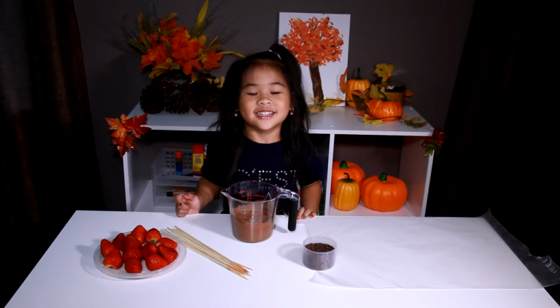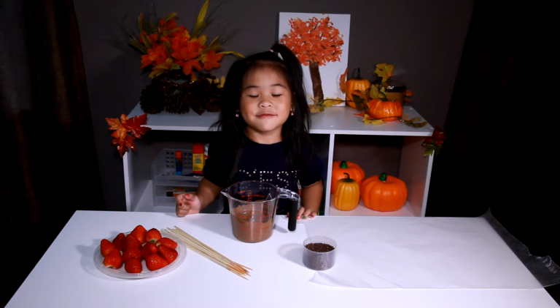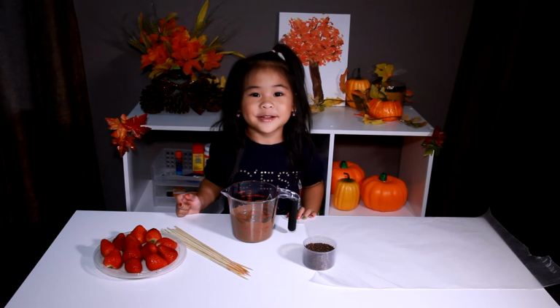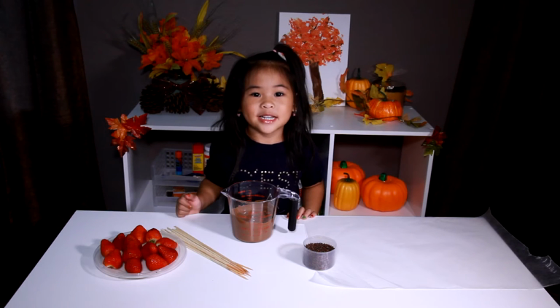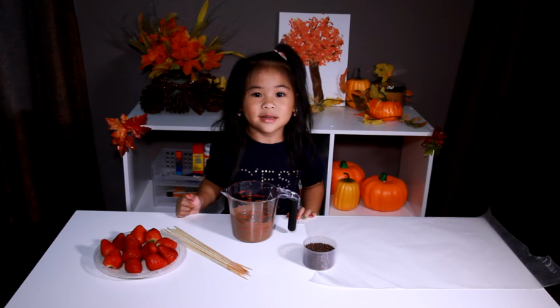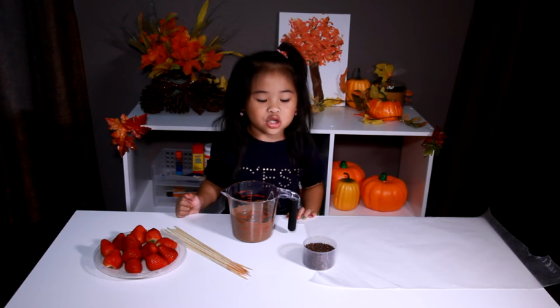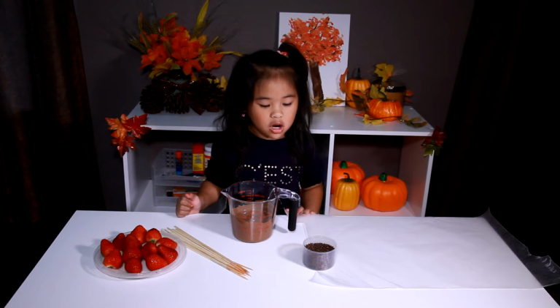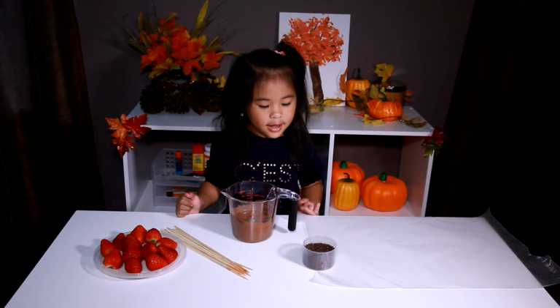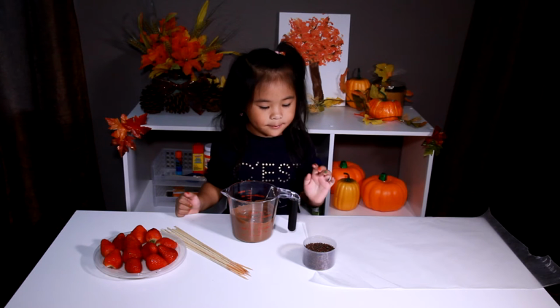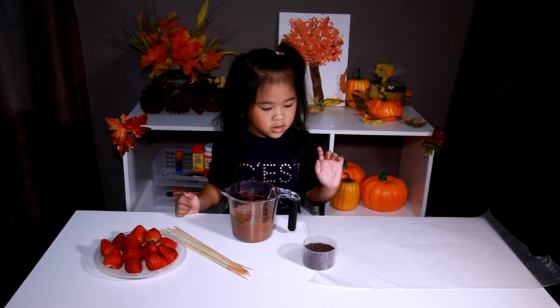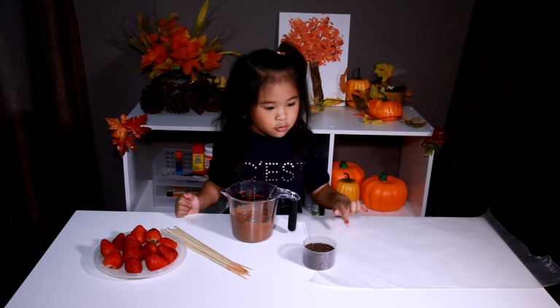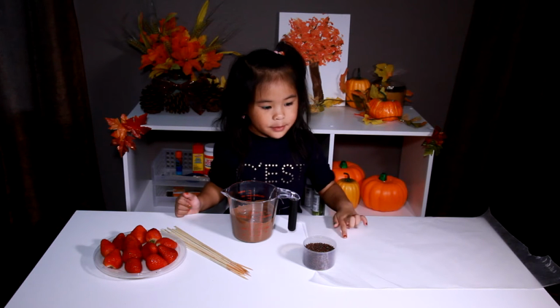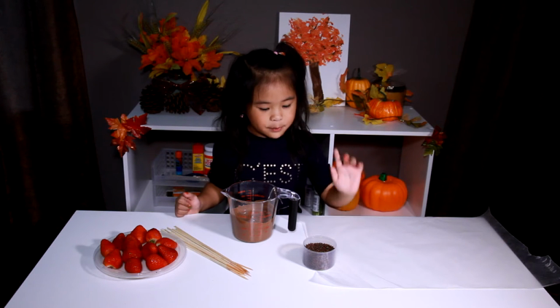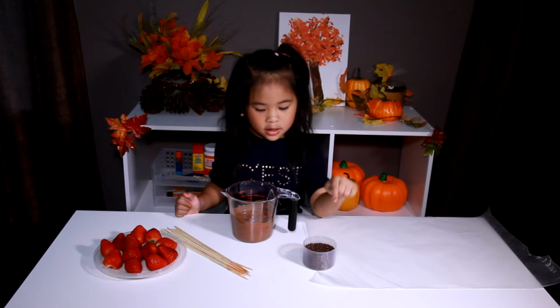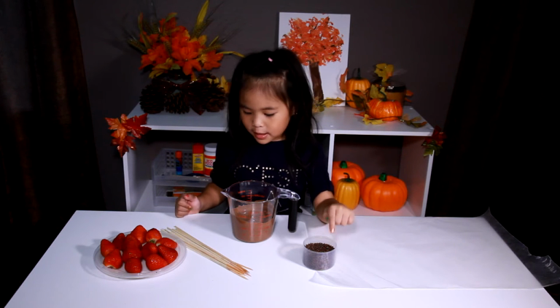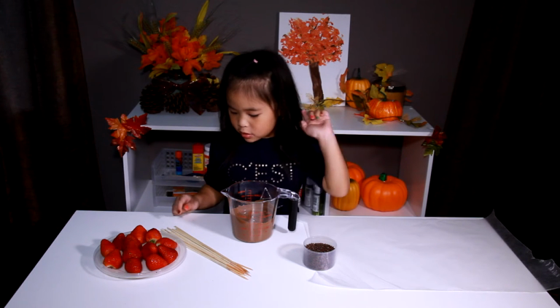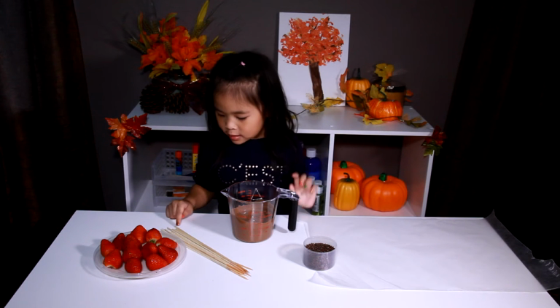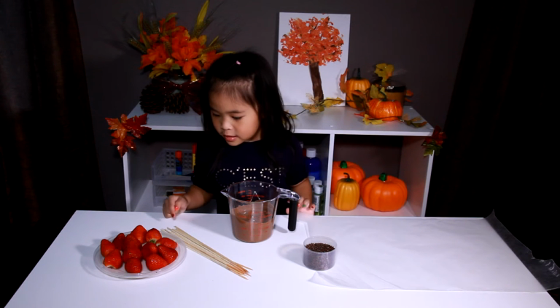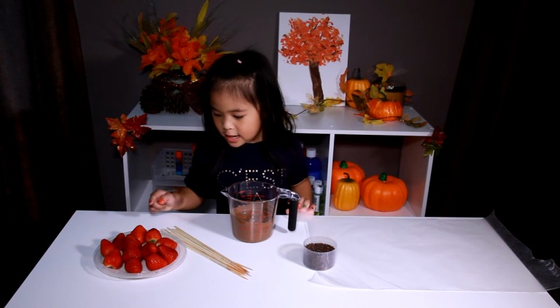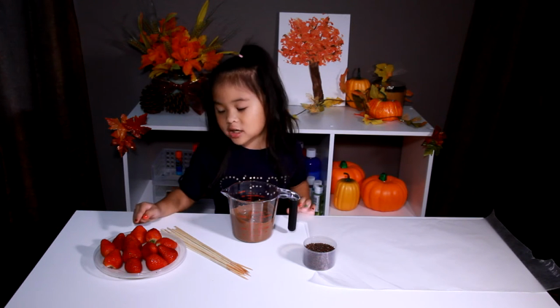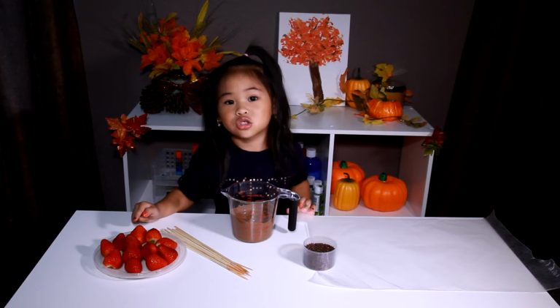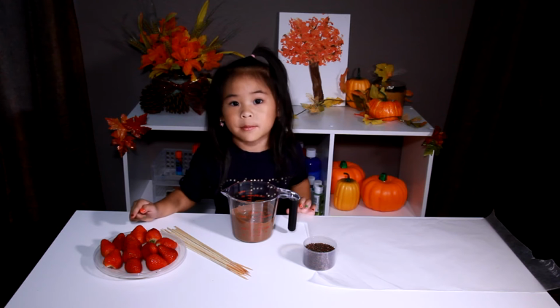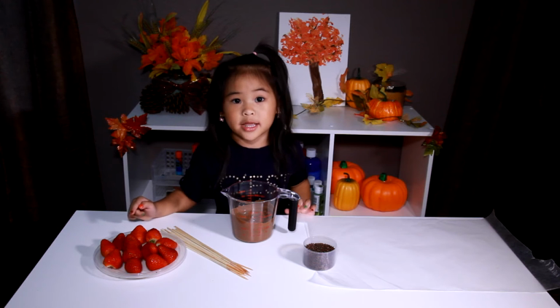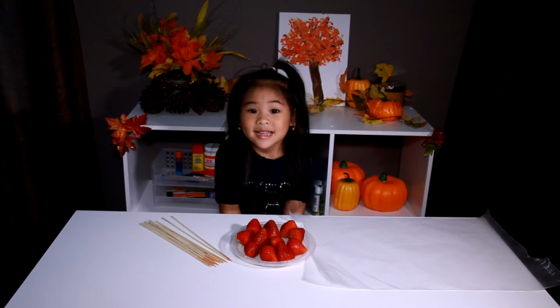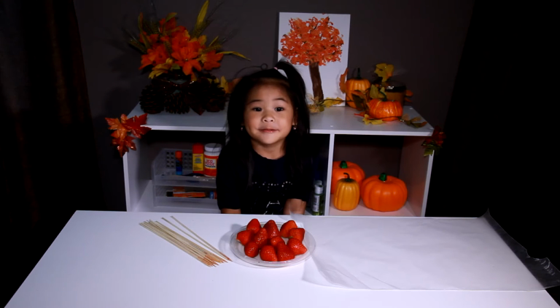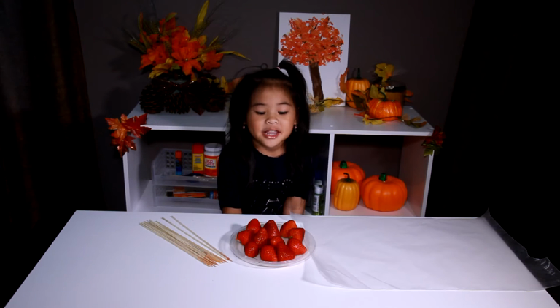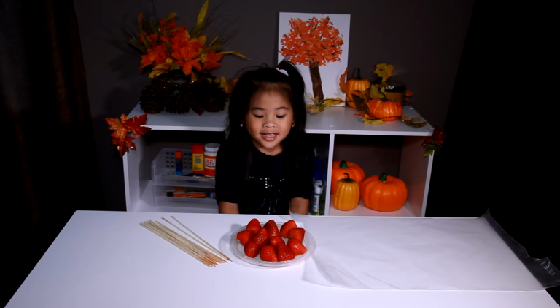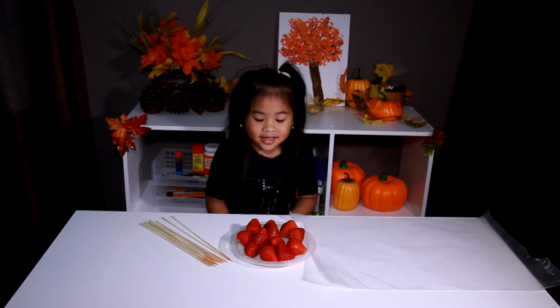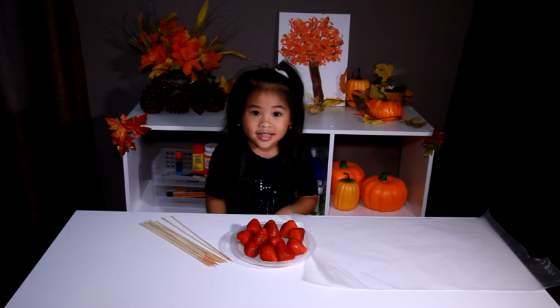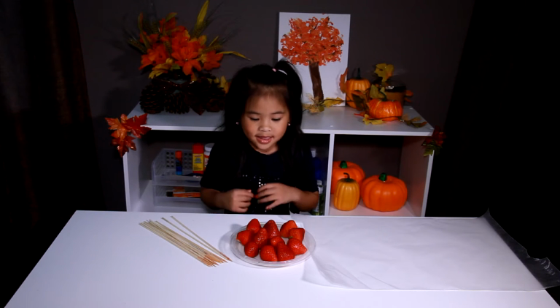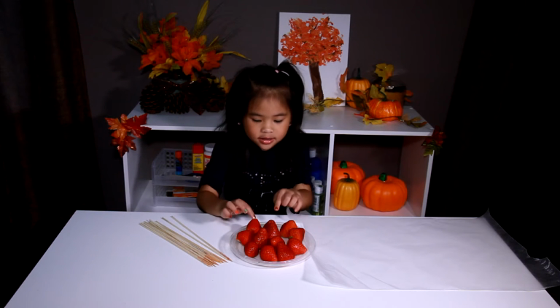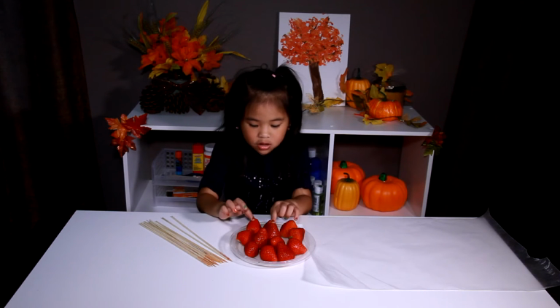Today we're going to use melted chocolate, wrapped paper, sprinkles, sticks, and strawberries. We have to put this stick inside the strawberry.